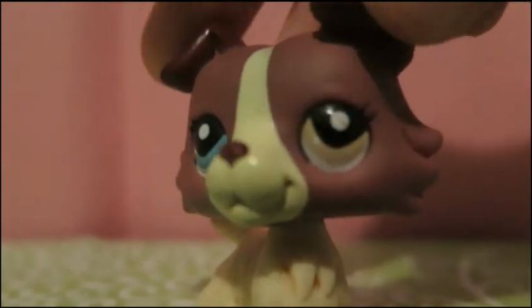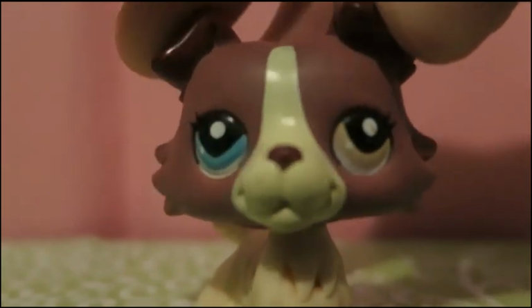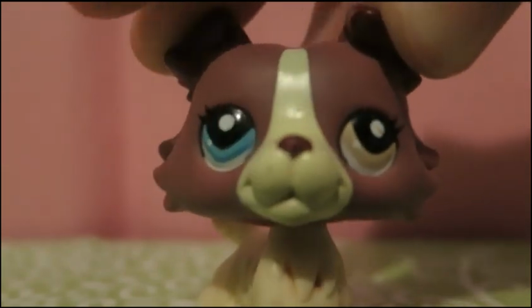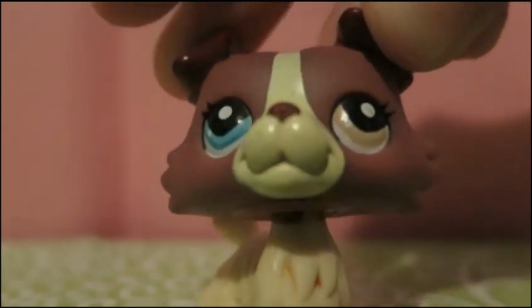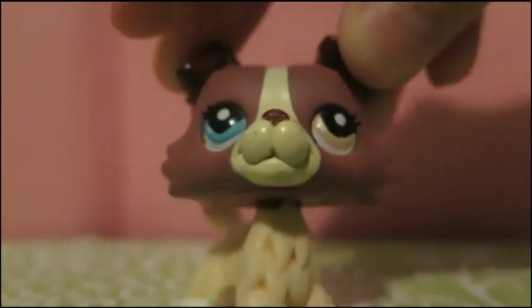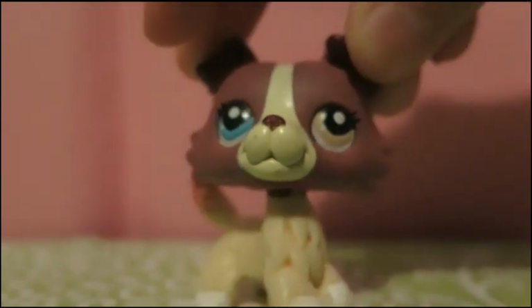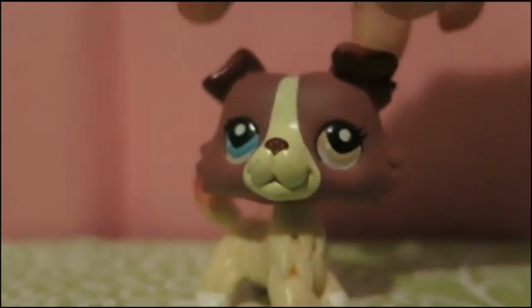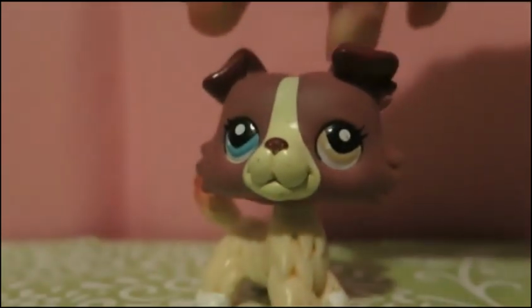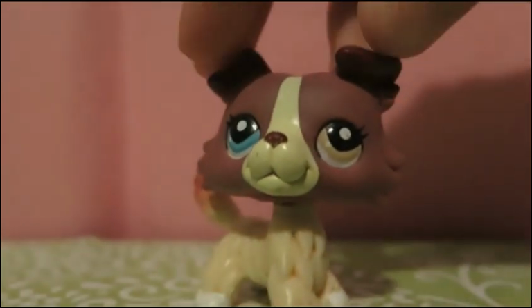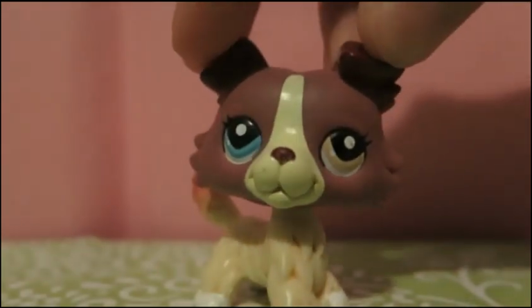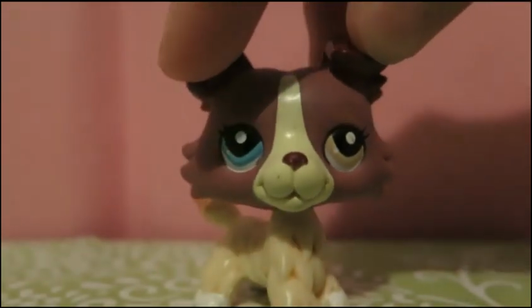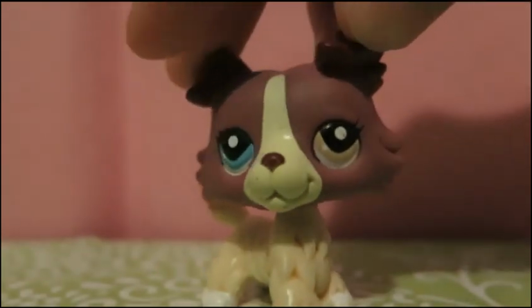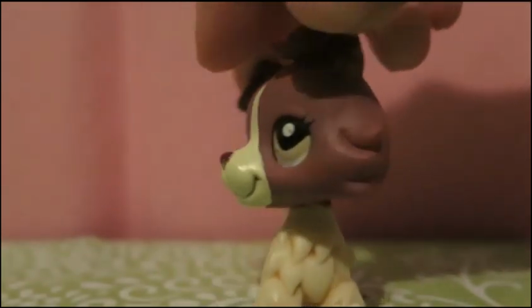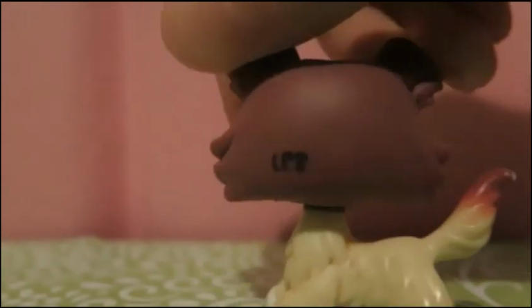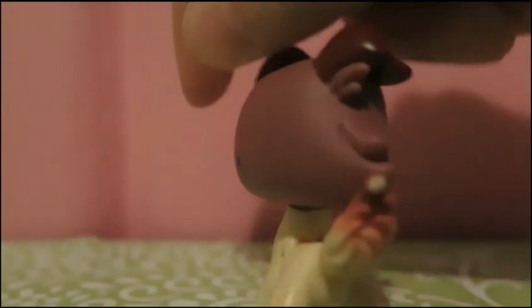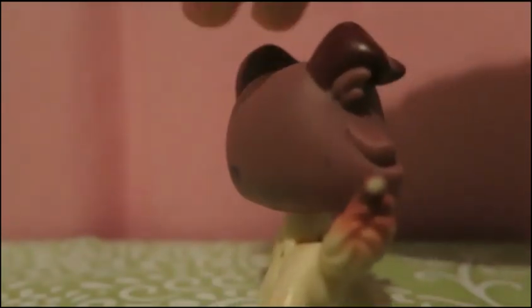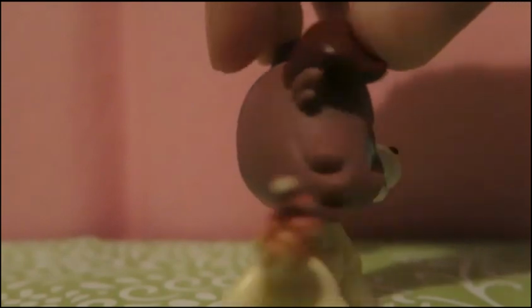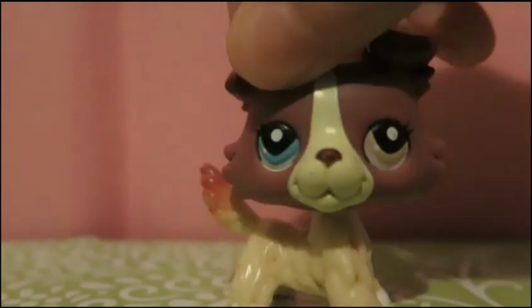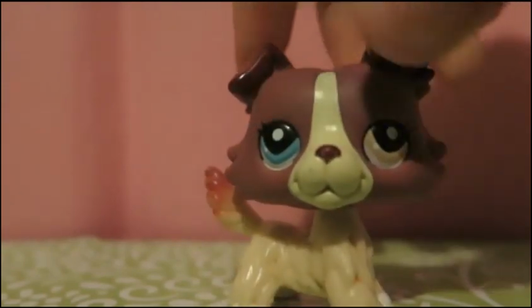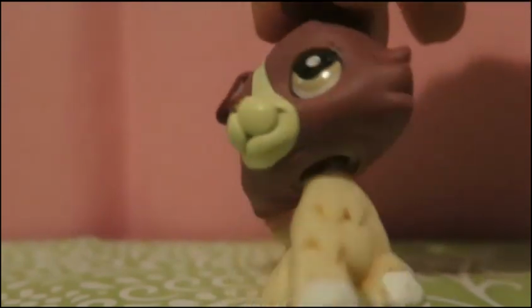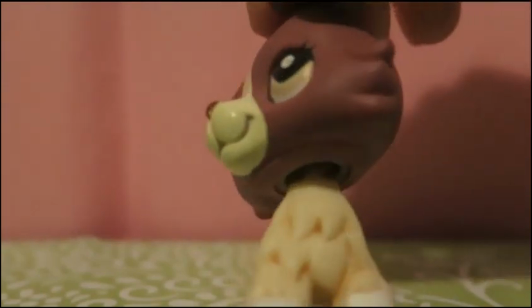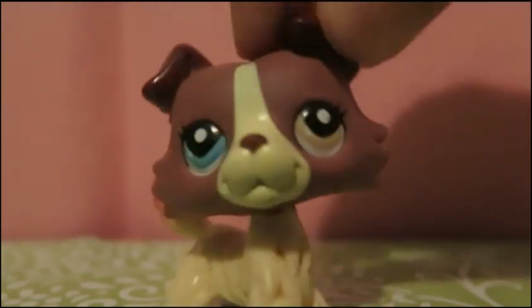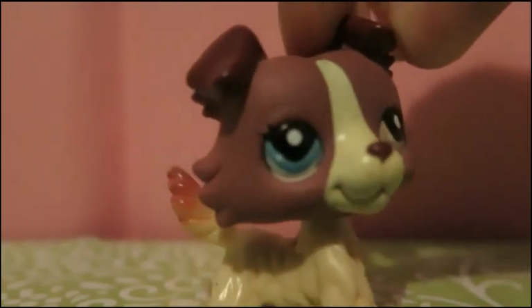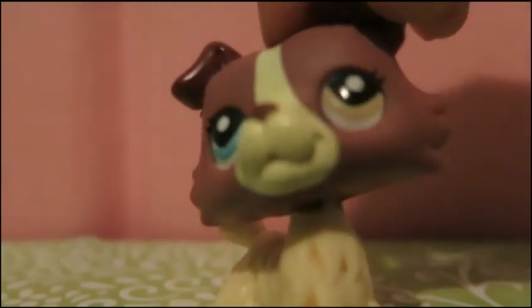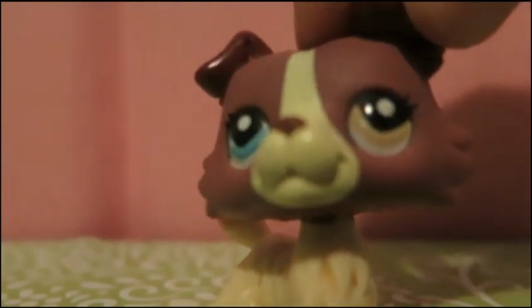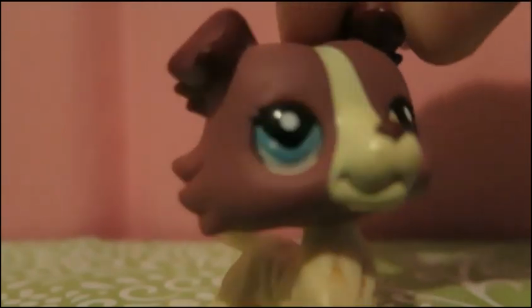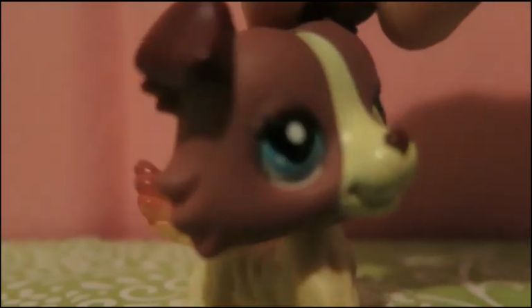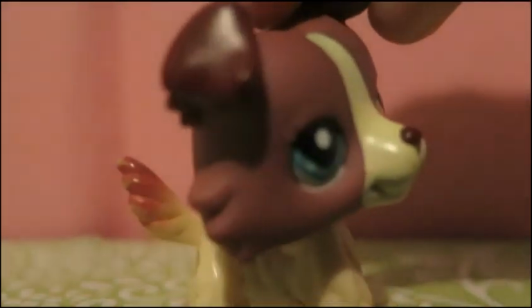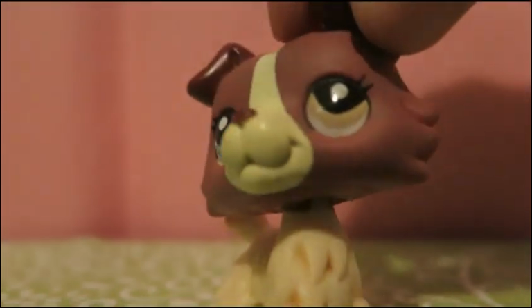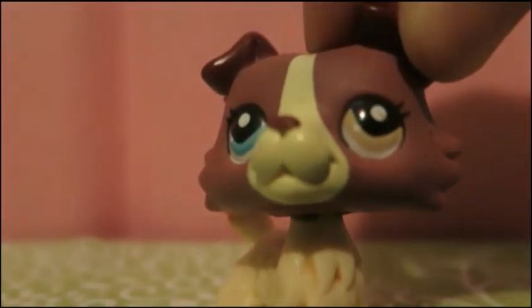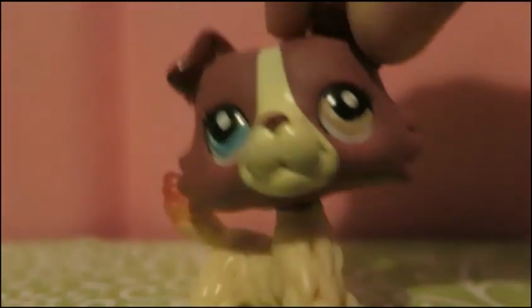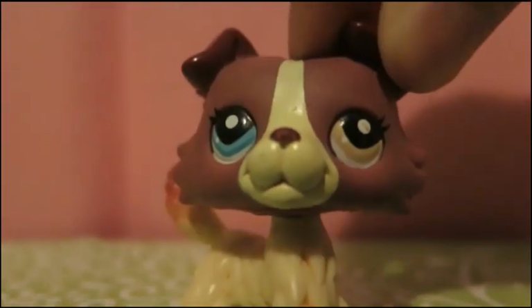Number 8 is this really cute Collie with two different colored eyes, which is what I love most about her. Her colors just go together really adorably, and I just really like her.